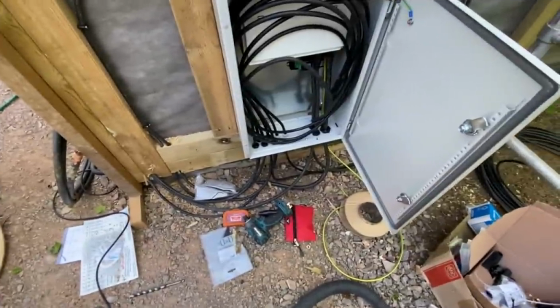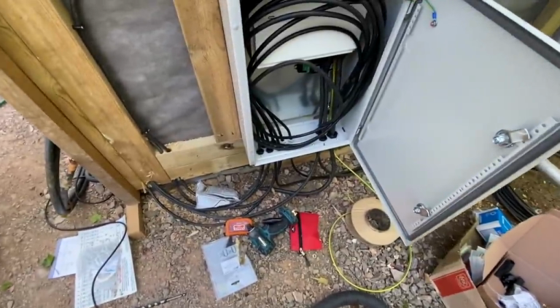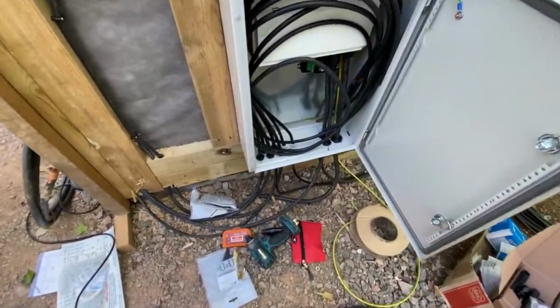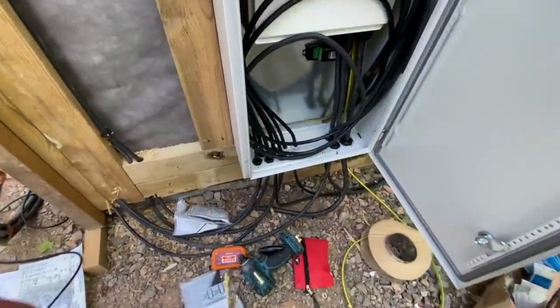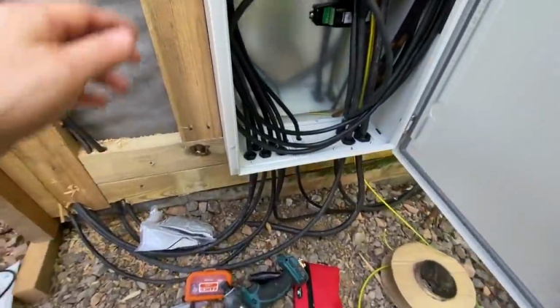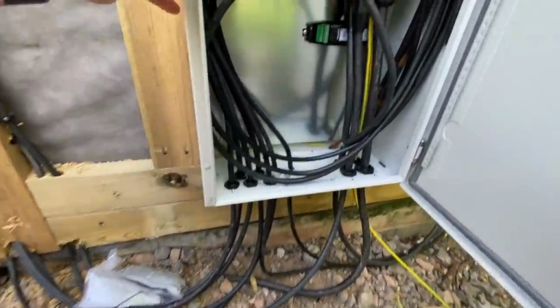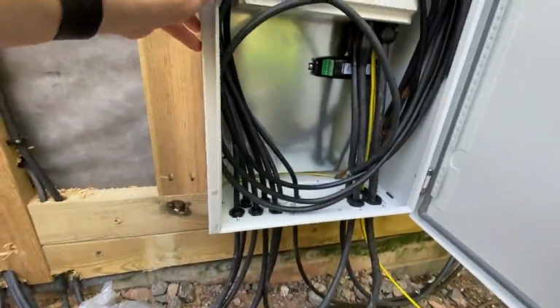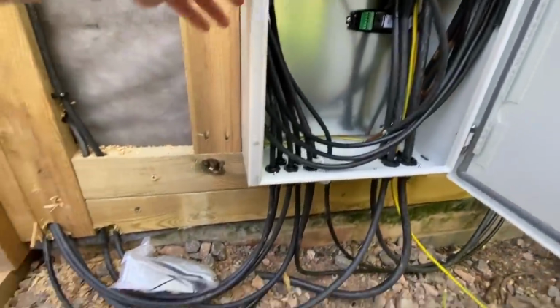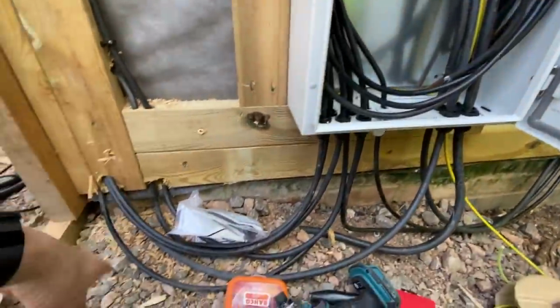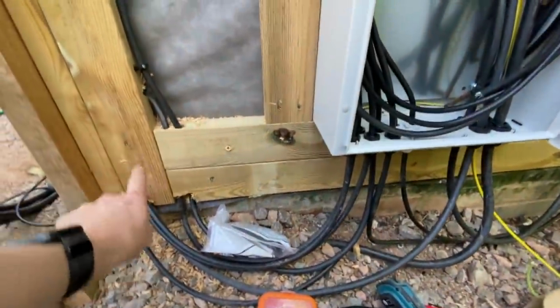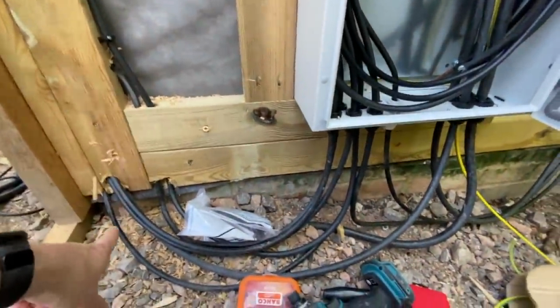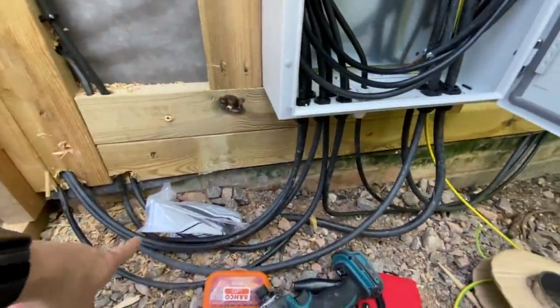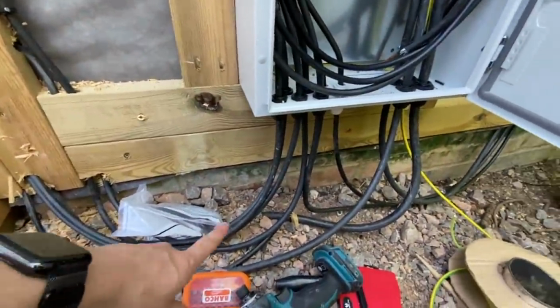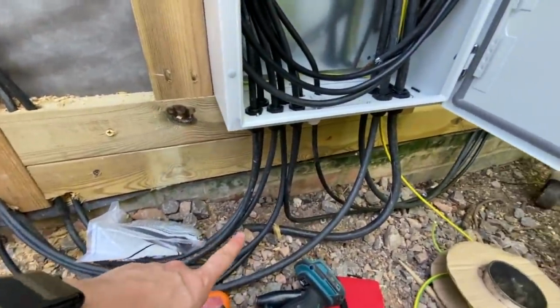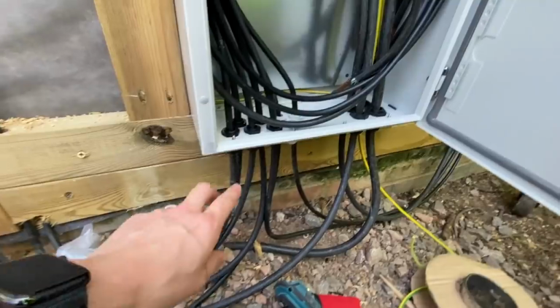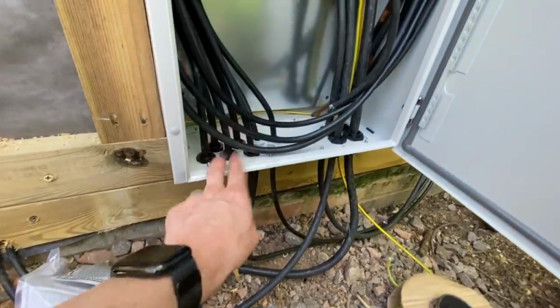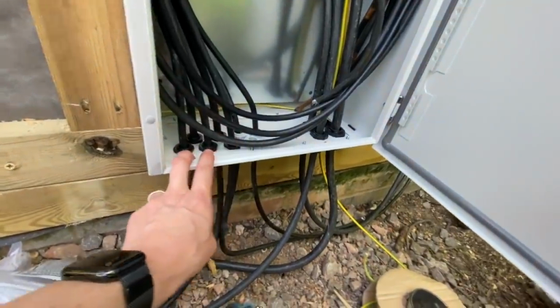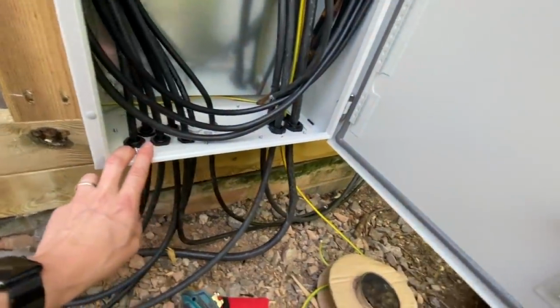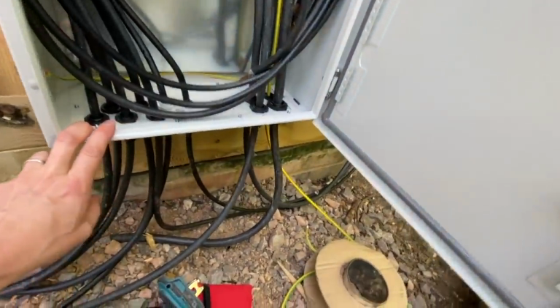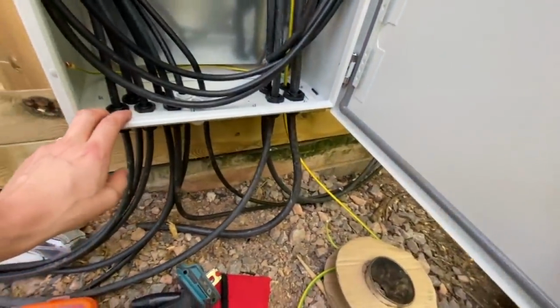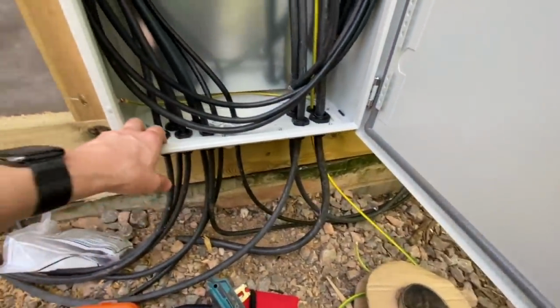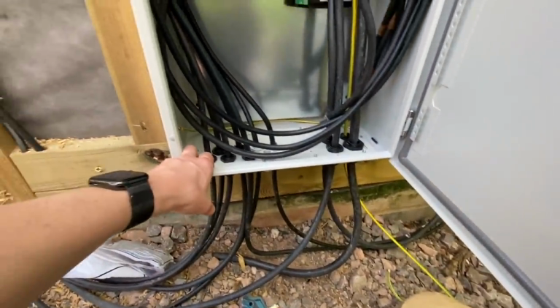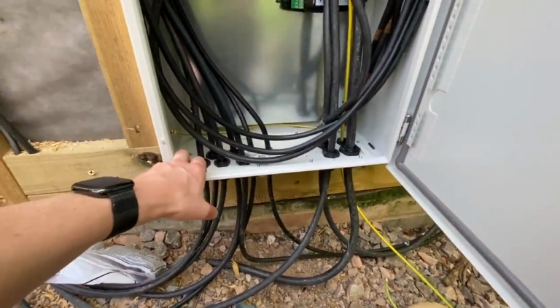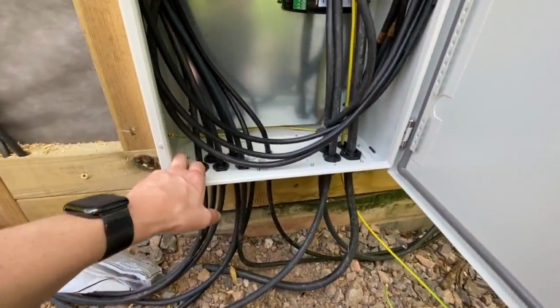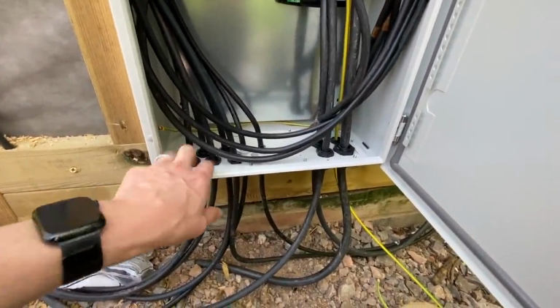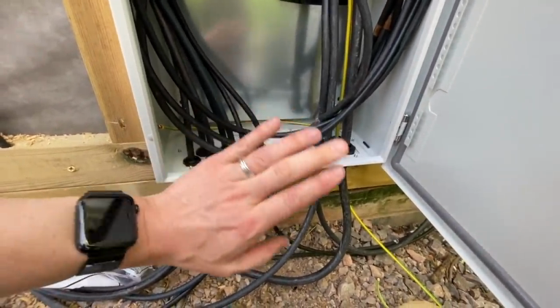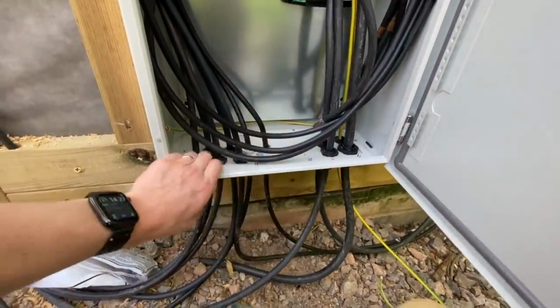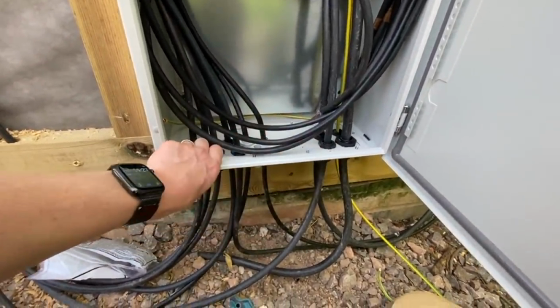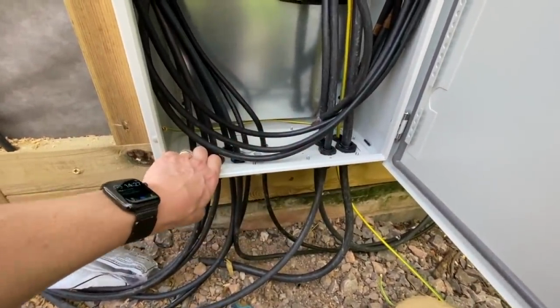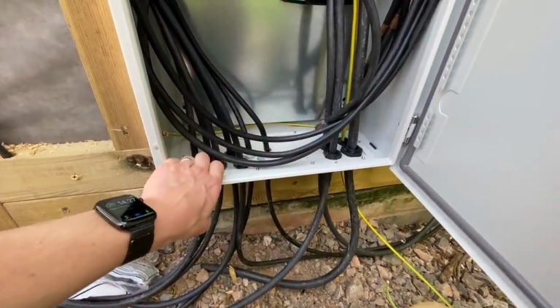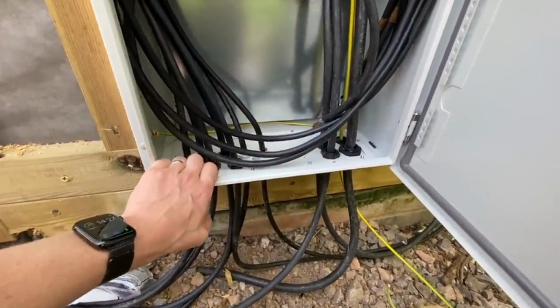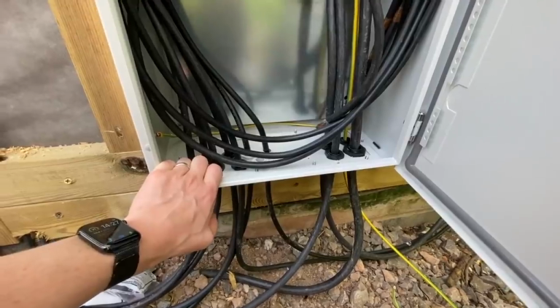Okay, so I'm getting there now, slowly but surely. I've got all these cables up into the box with compression glands, so that's all done.